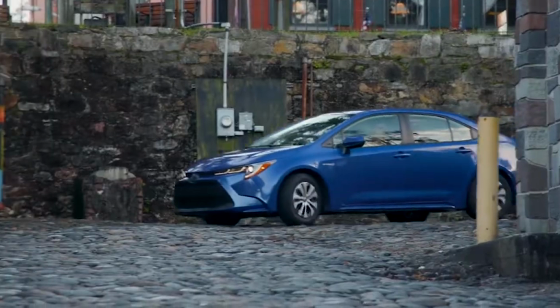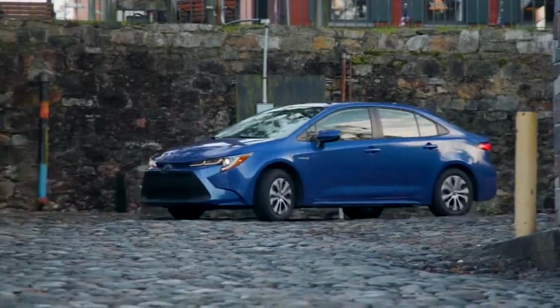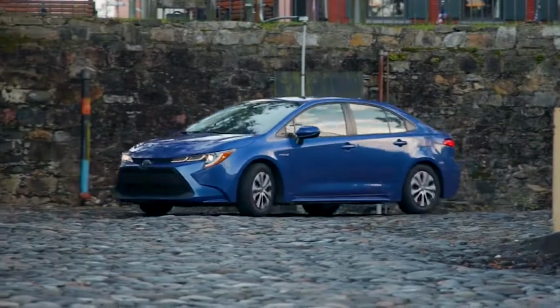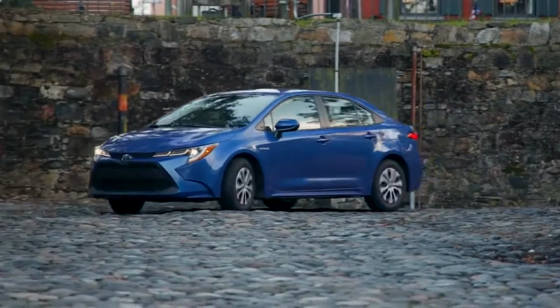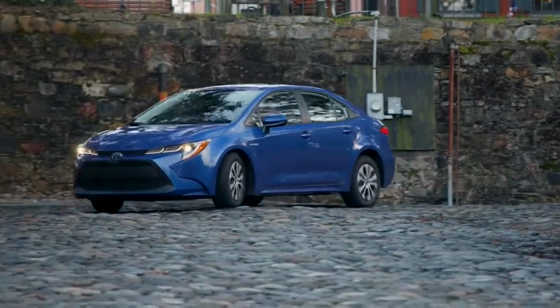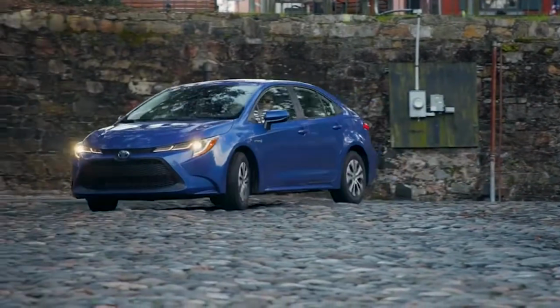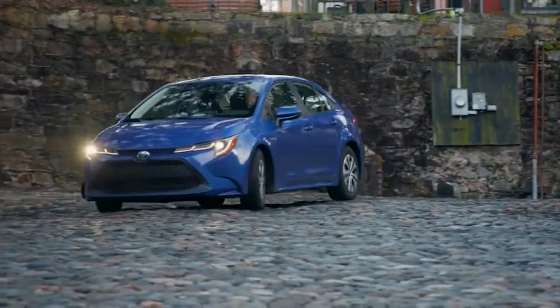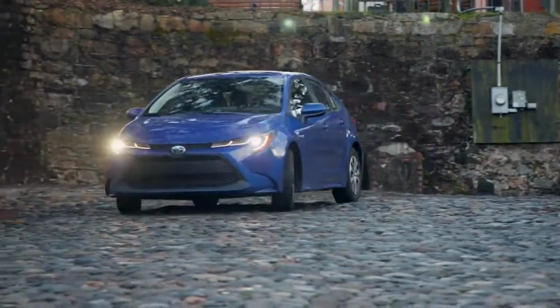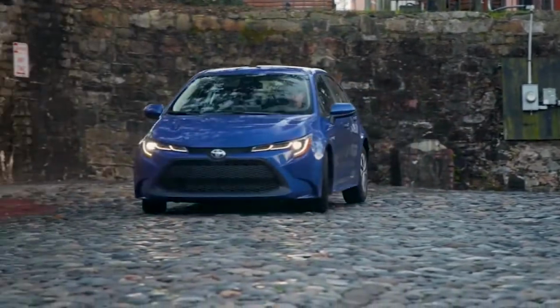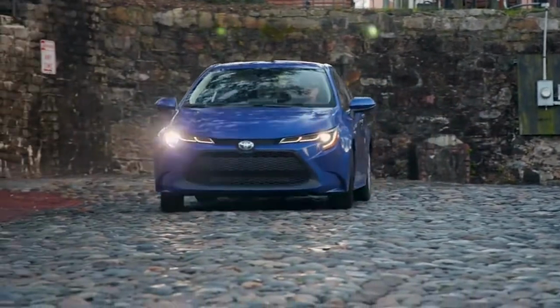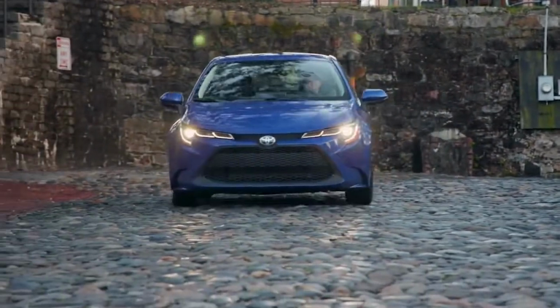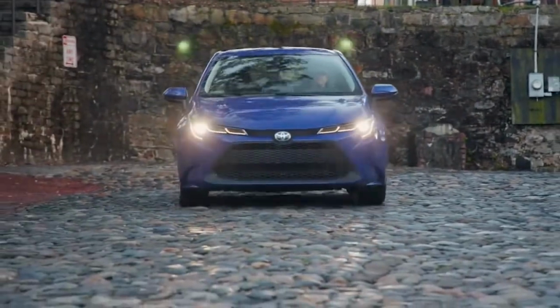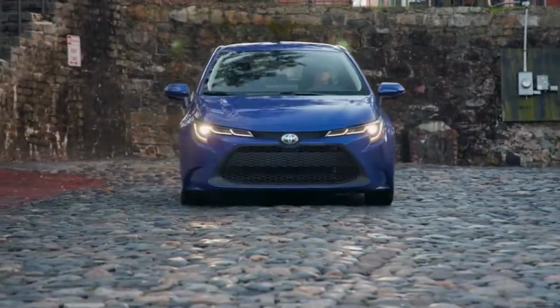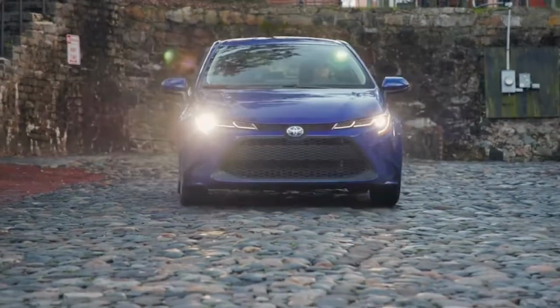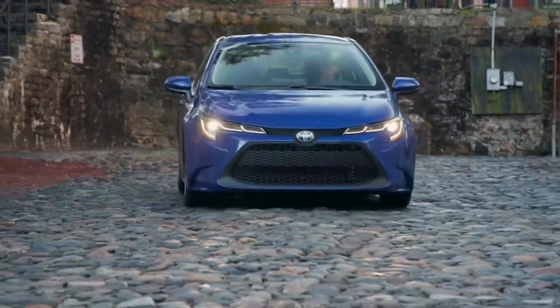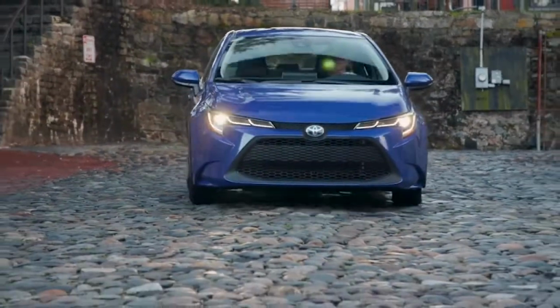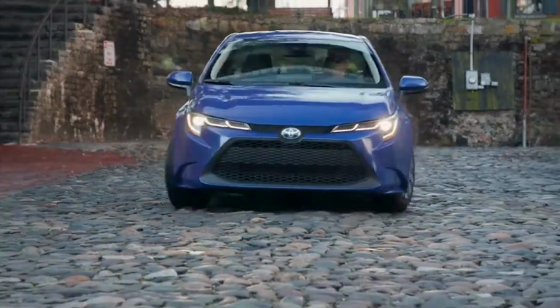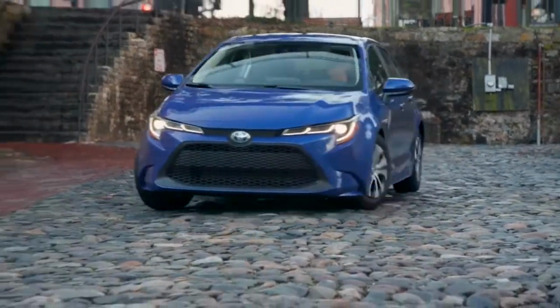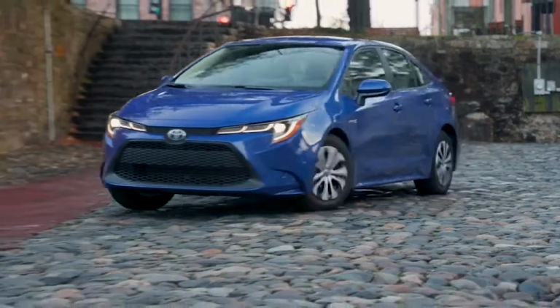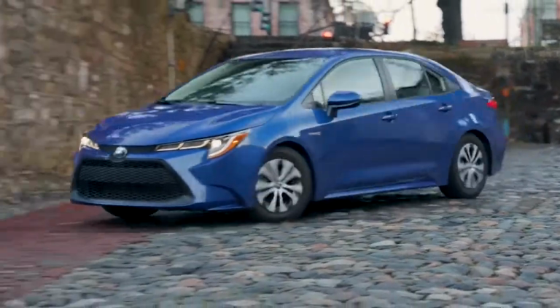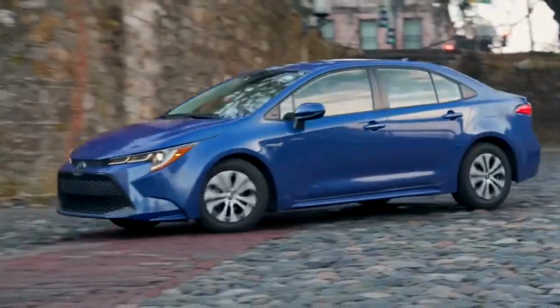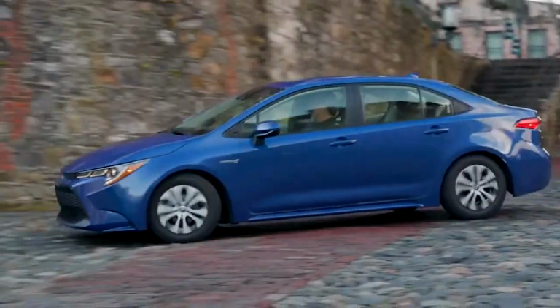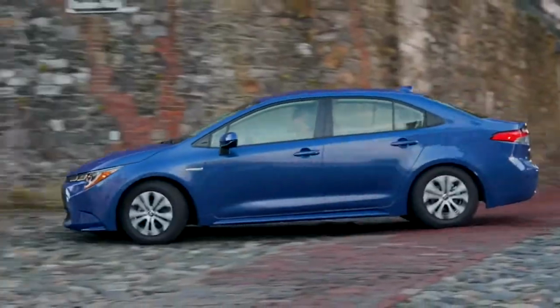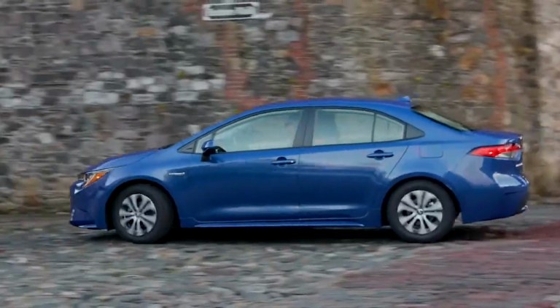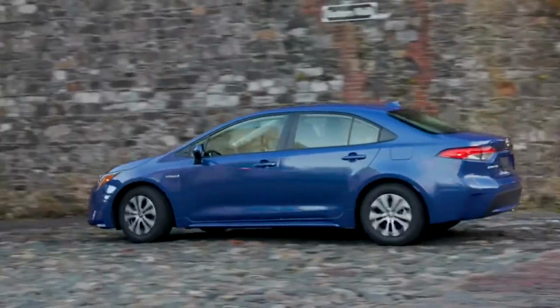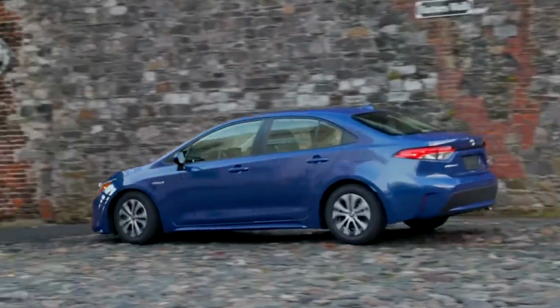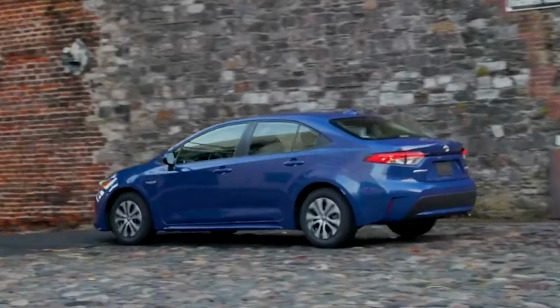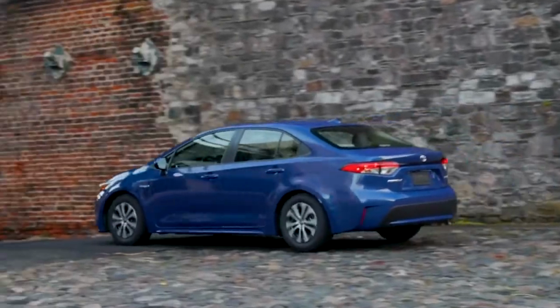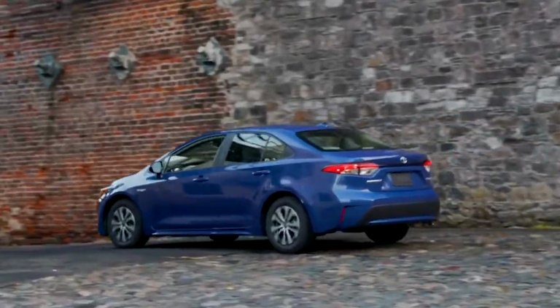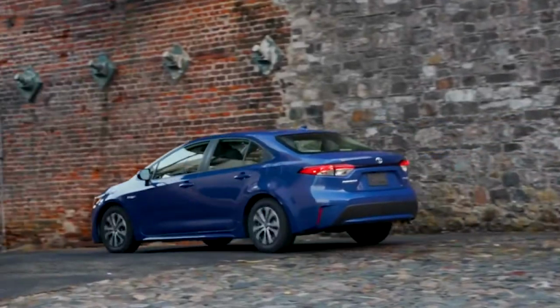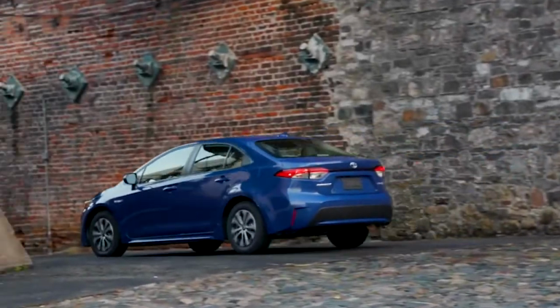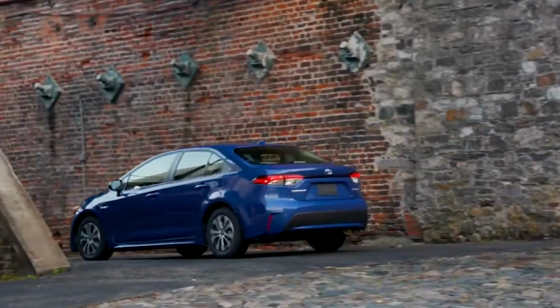Designed for style and performance, these LED headlights shine bright and use less energy compared to standard lights. Plus, the Toyota Corolla shows off its fun-to-drive nature from all angles.